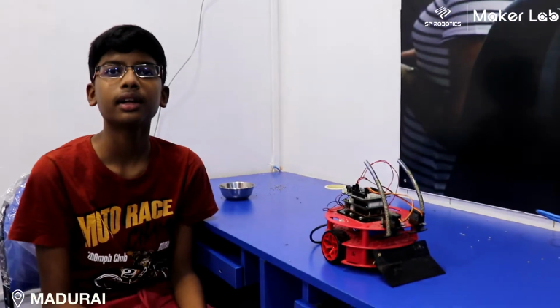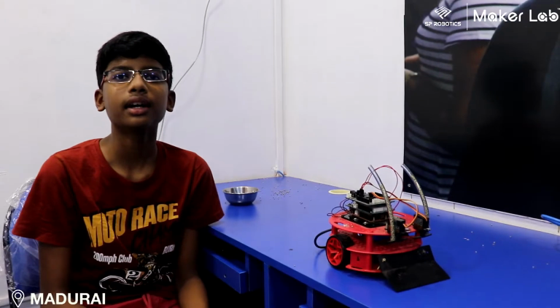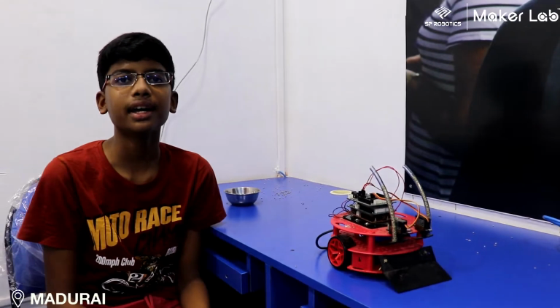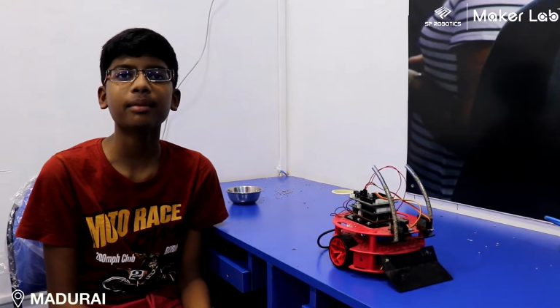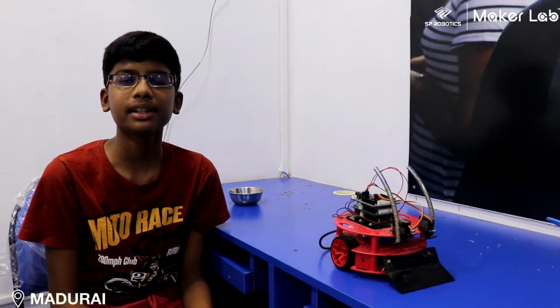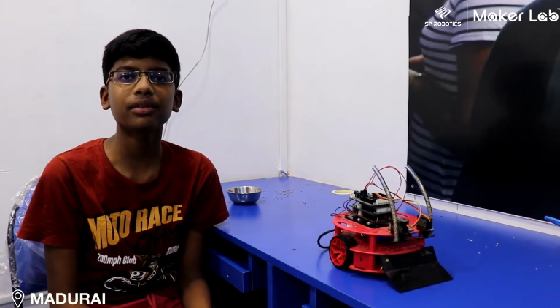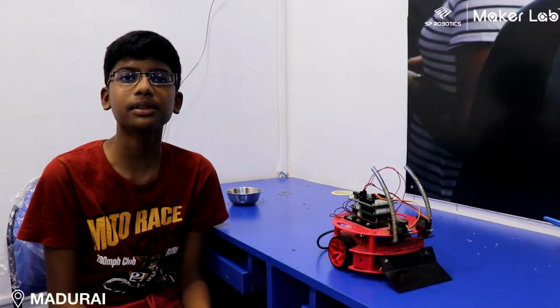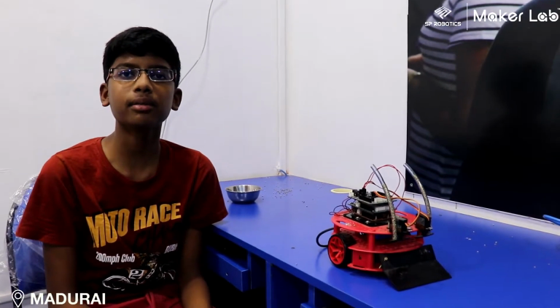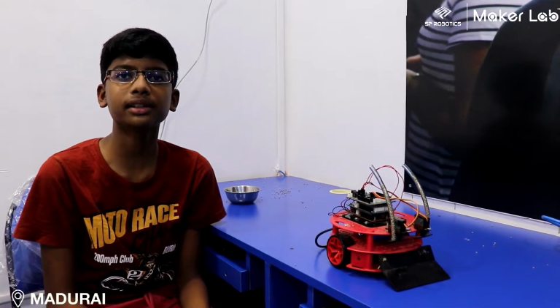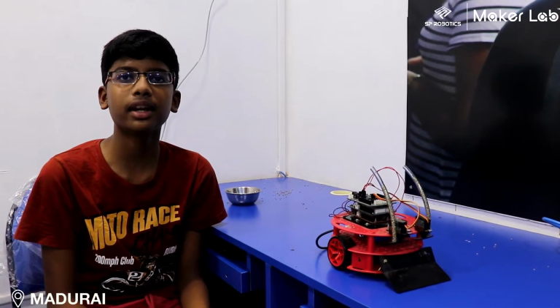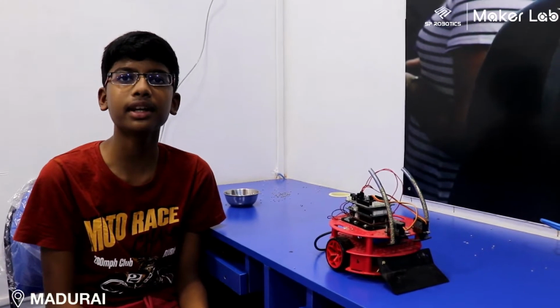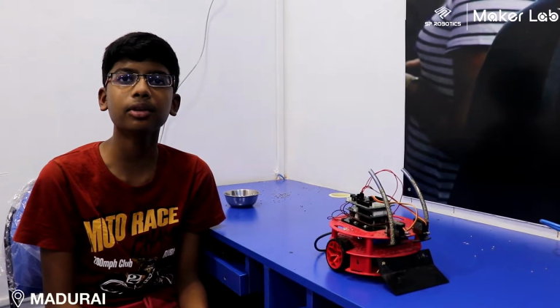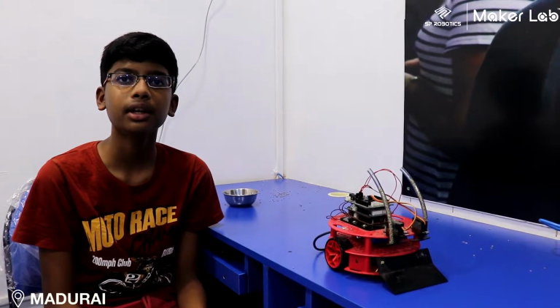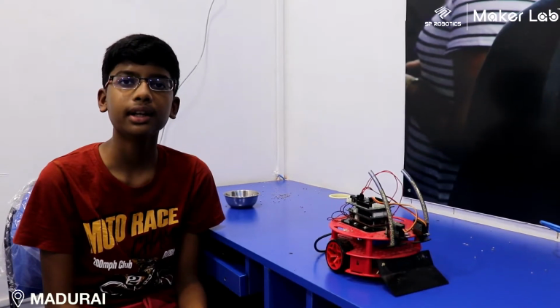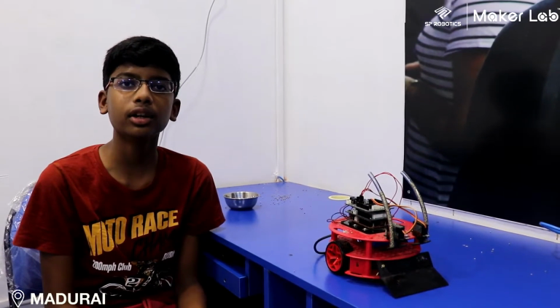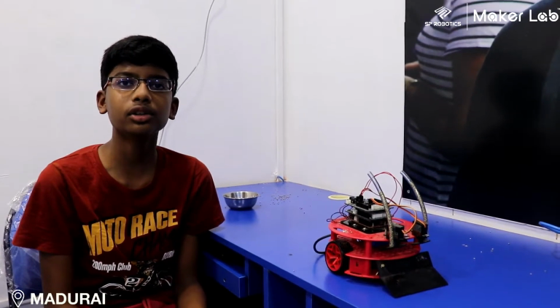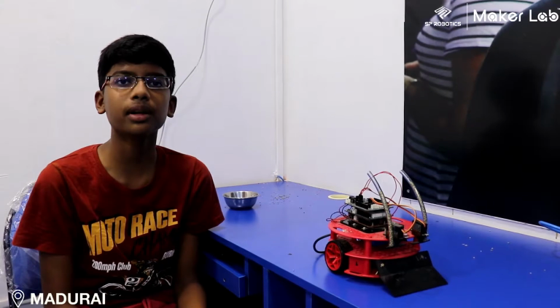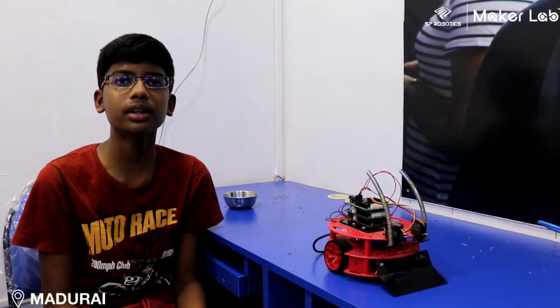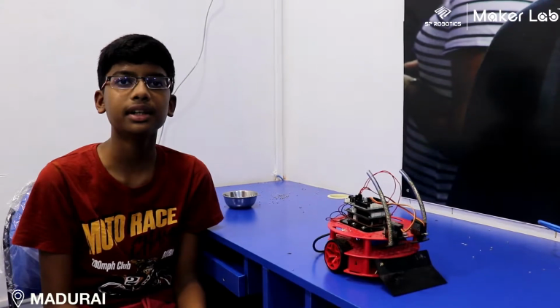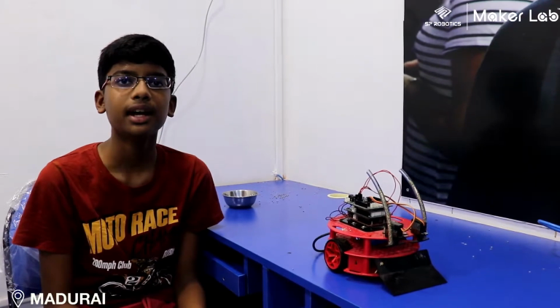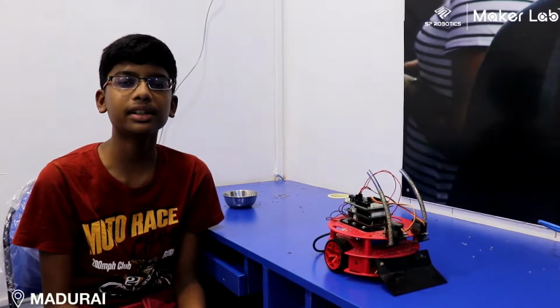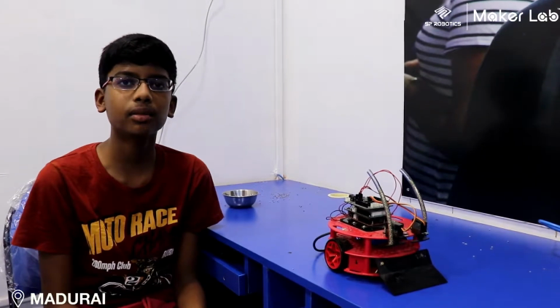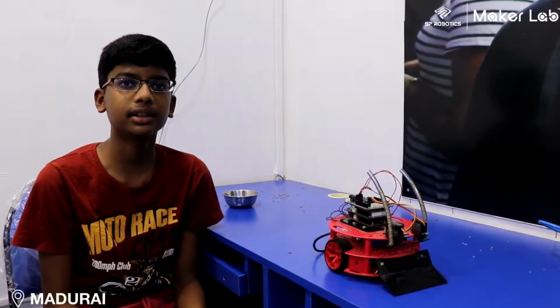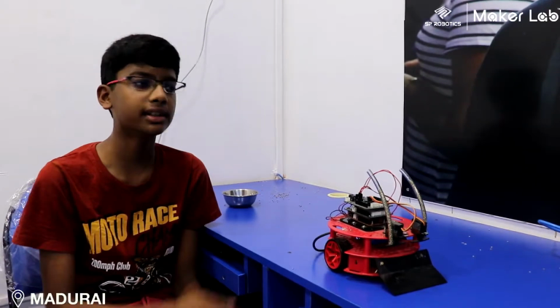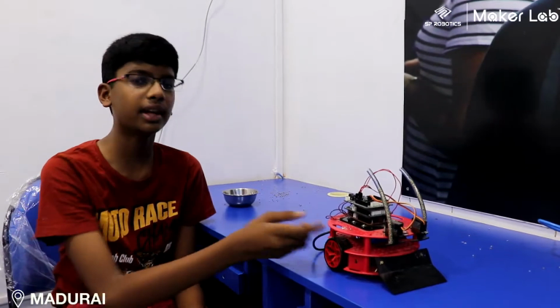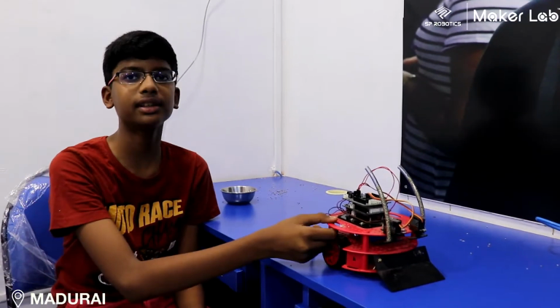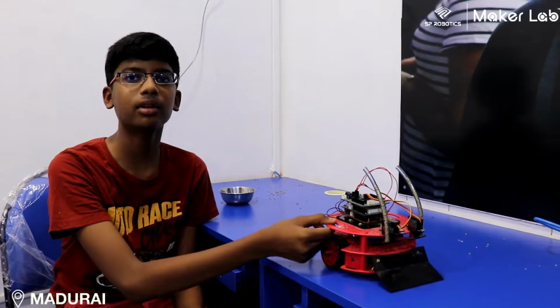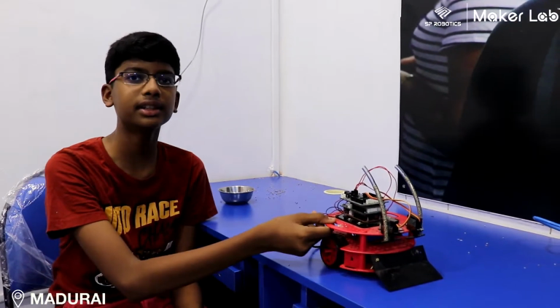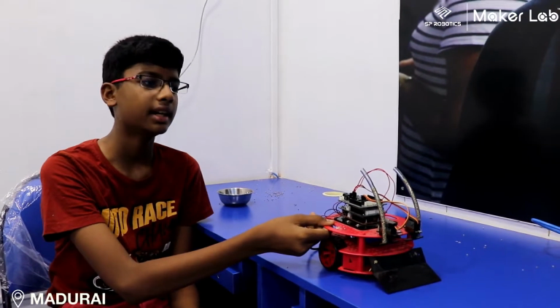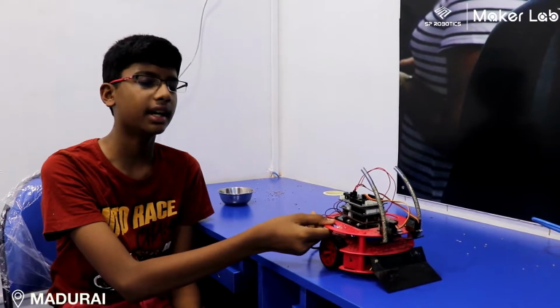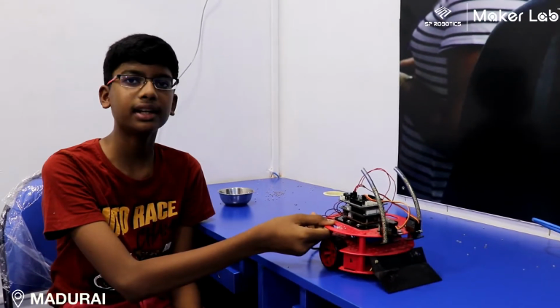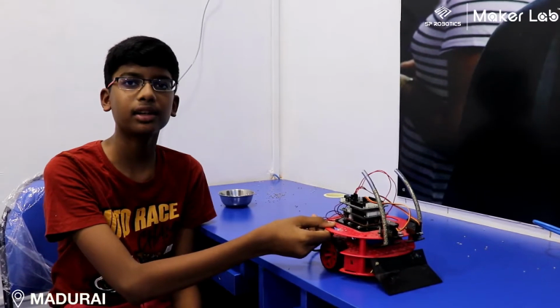Hi, I am Harvest. I am from SP Robotics Madurai. Here I am going to show my advanced project. This is my advanced project, agriculture robot.